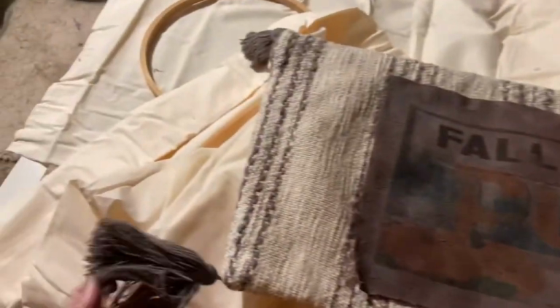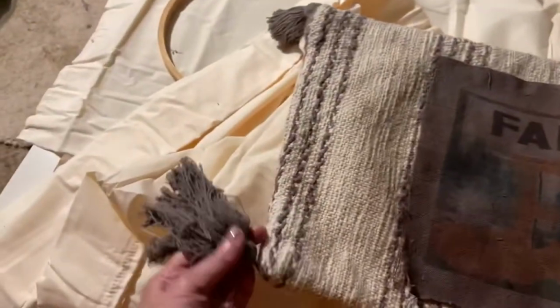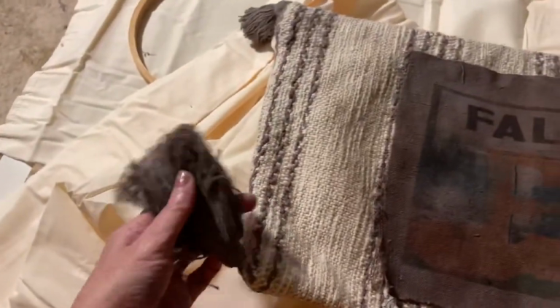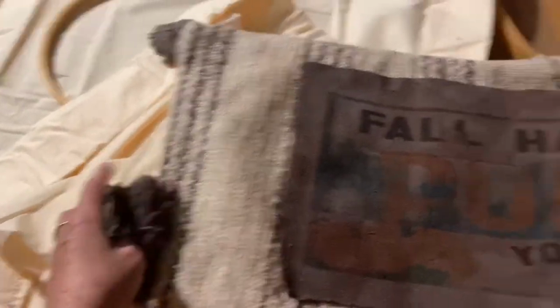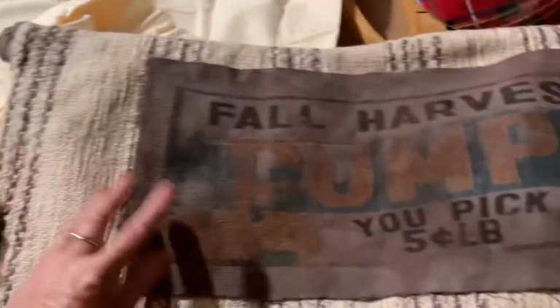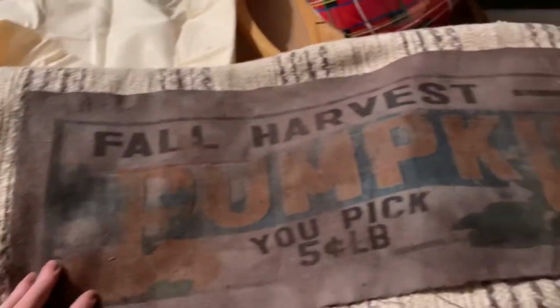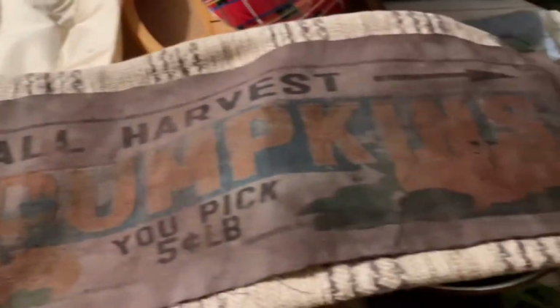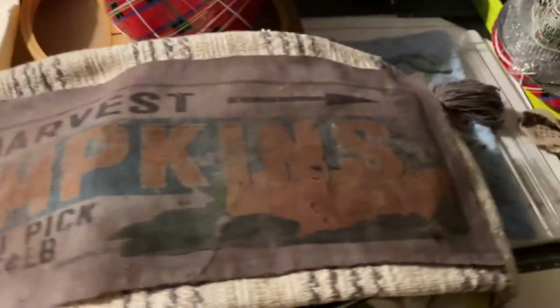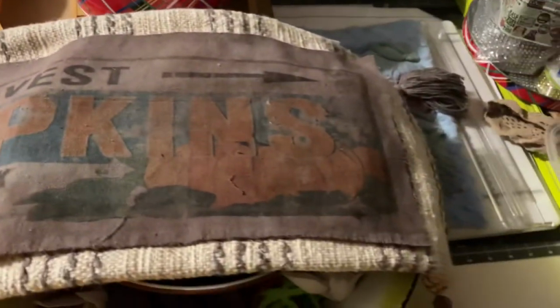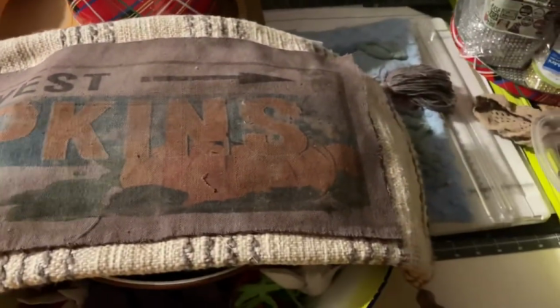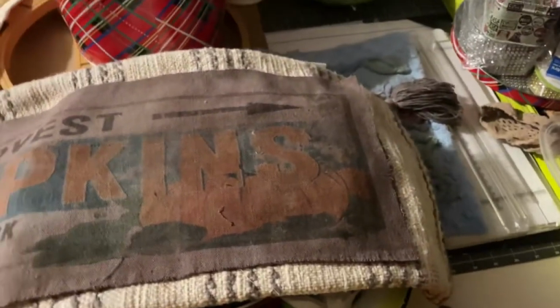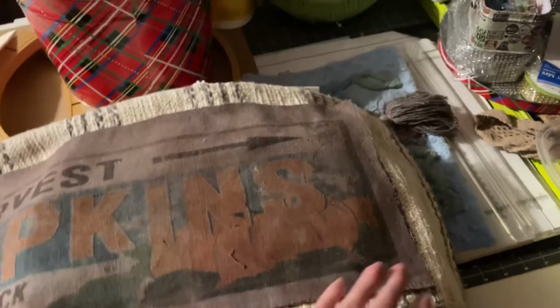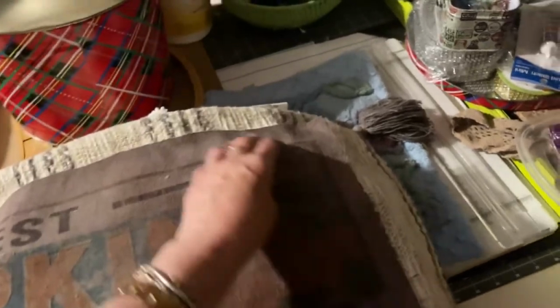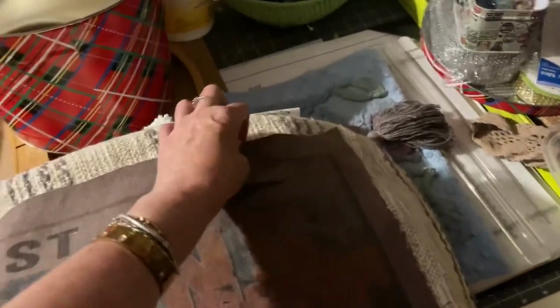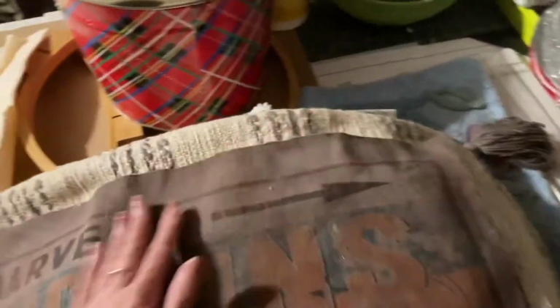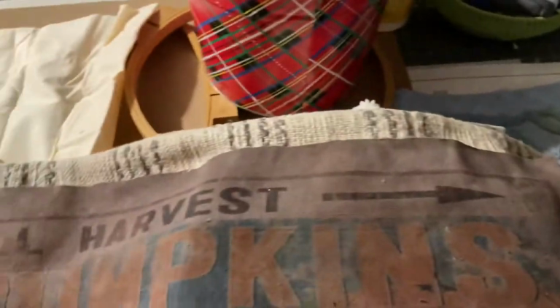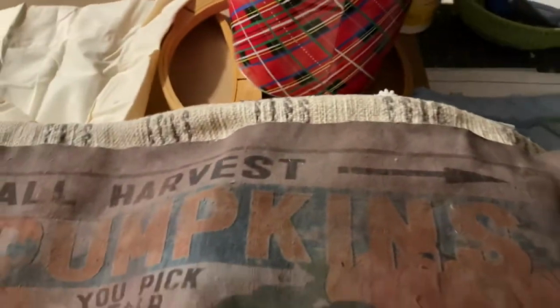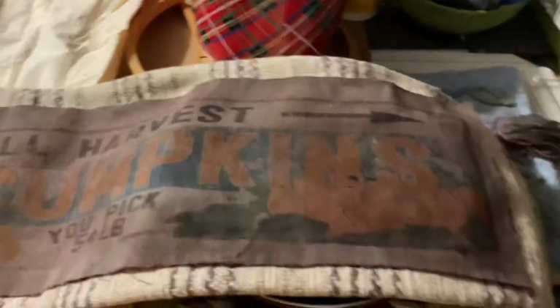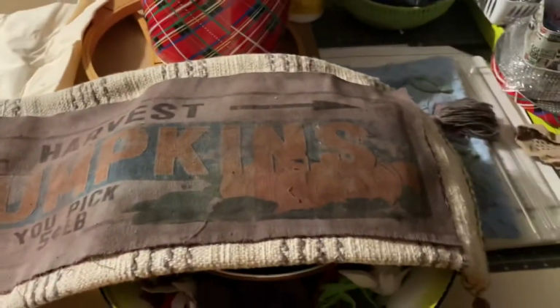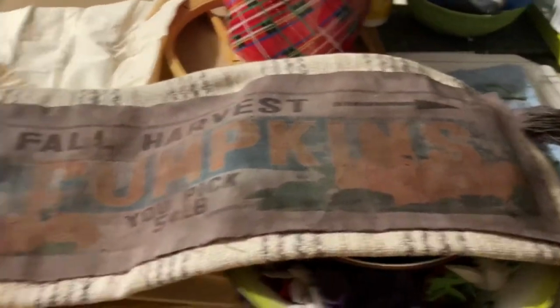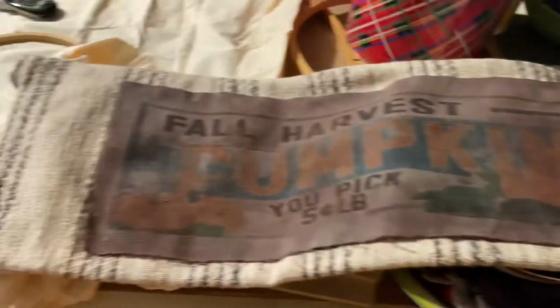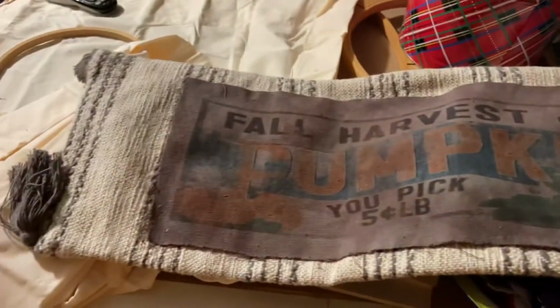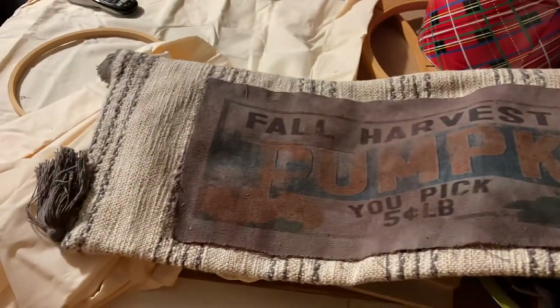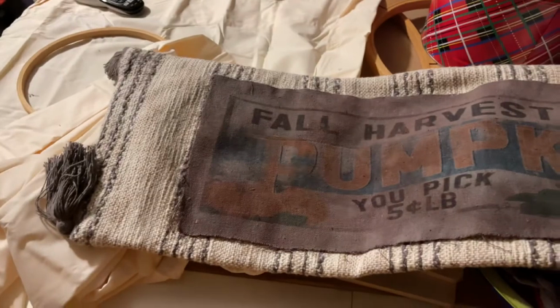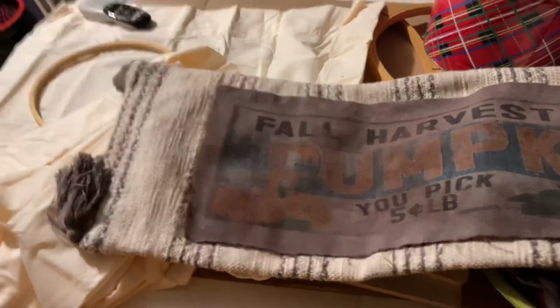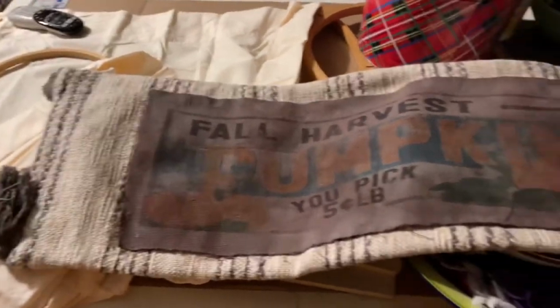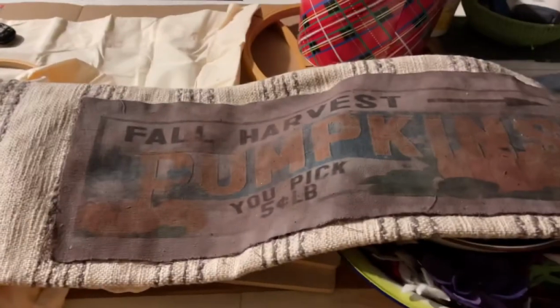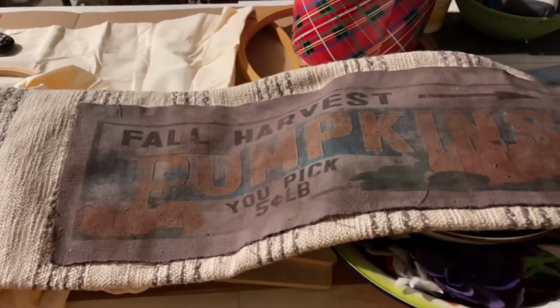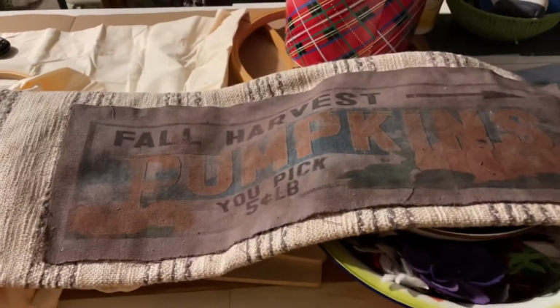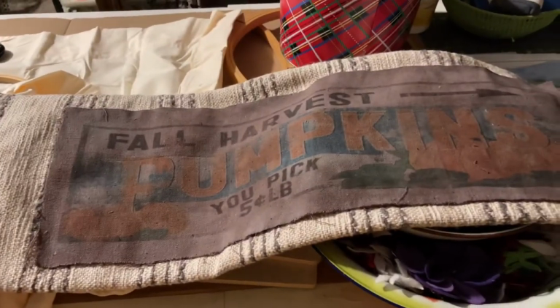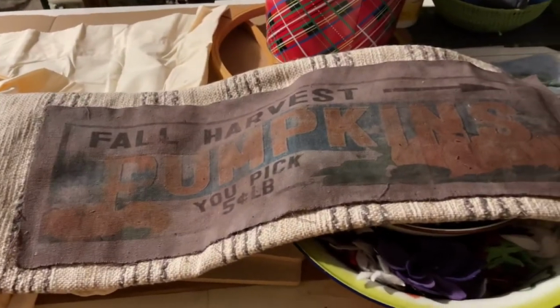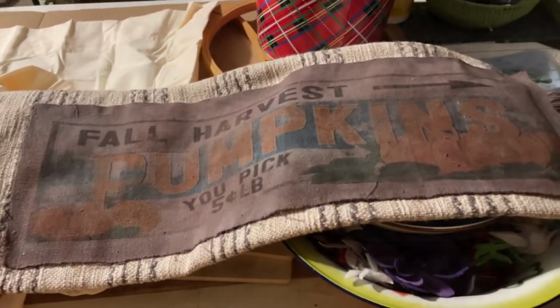Here are the cute little tassels, and I just think that instead of throwing it in the garbage, we made something really cute with it. I'll bring you back as soon as I get it all filled up so you can see the final touch.